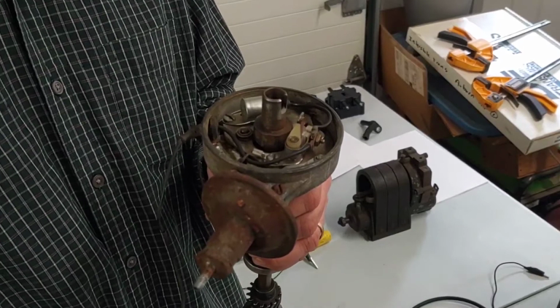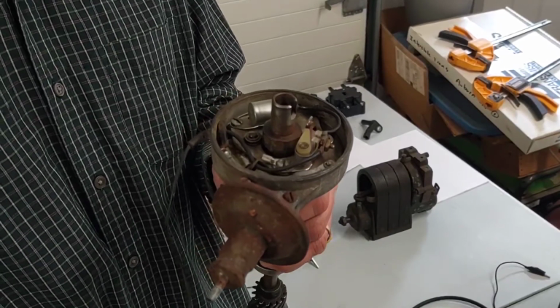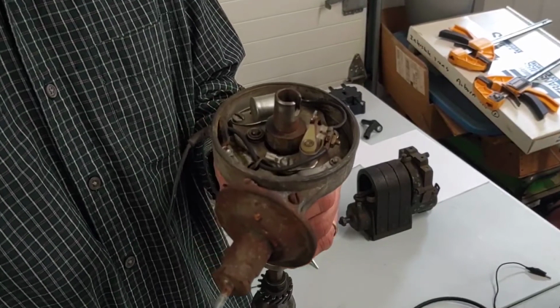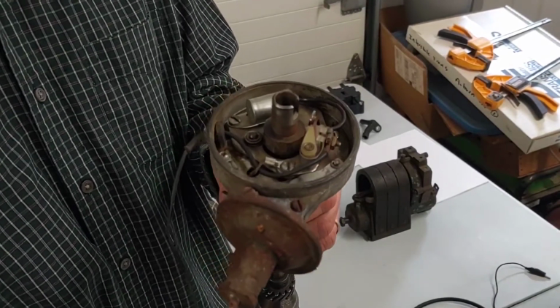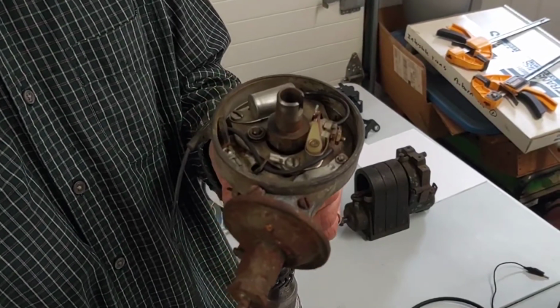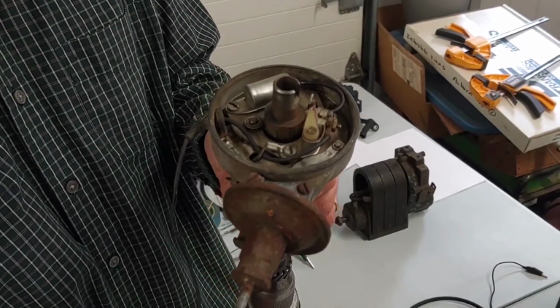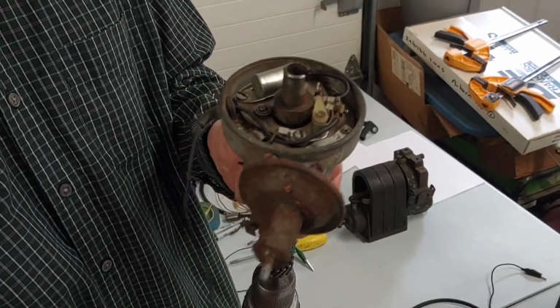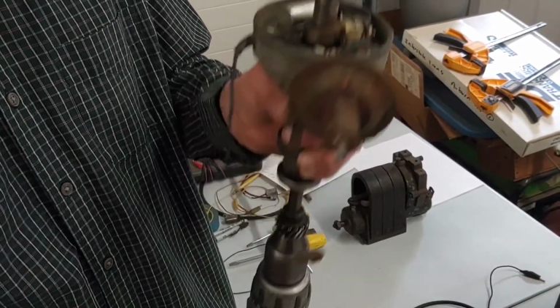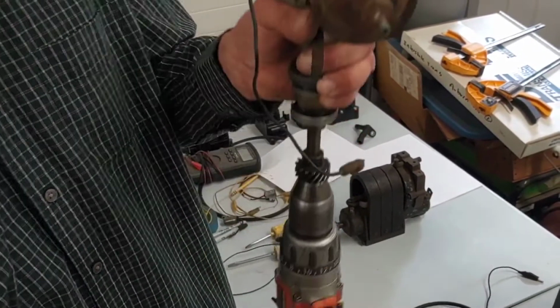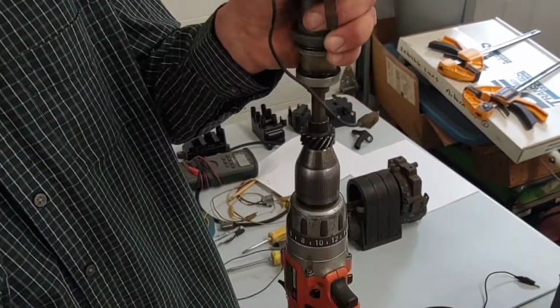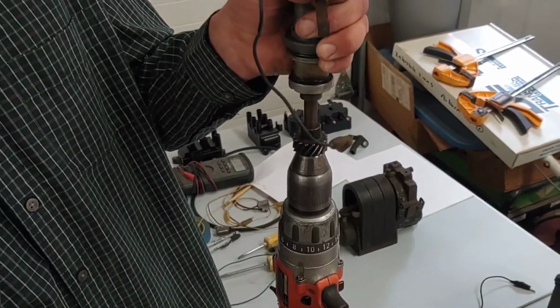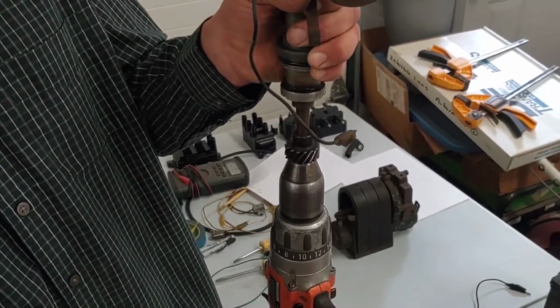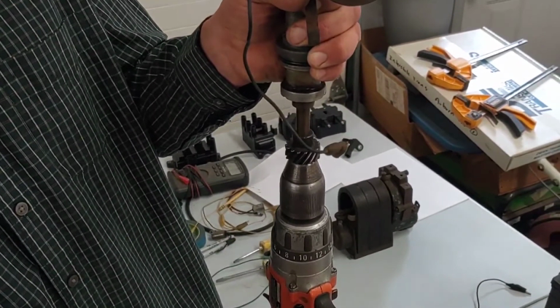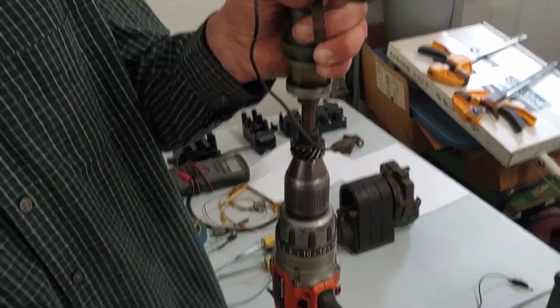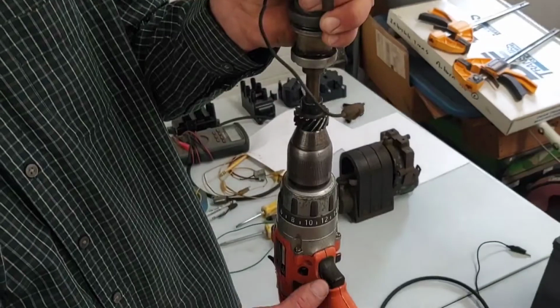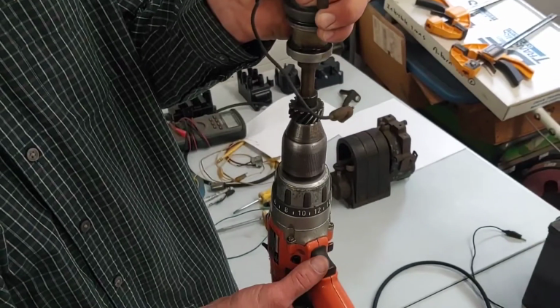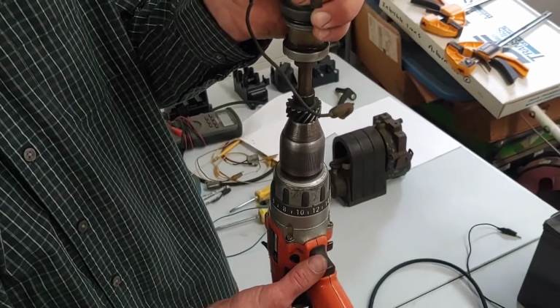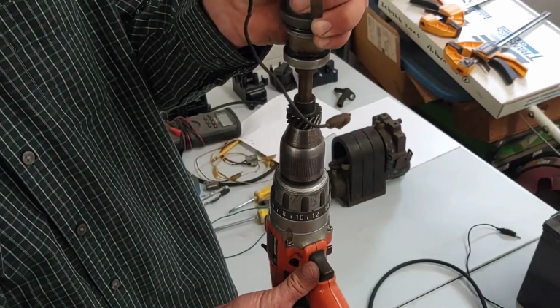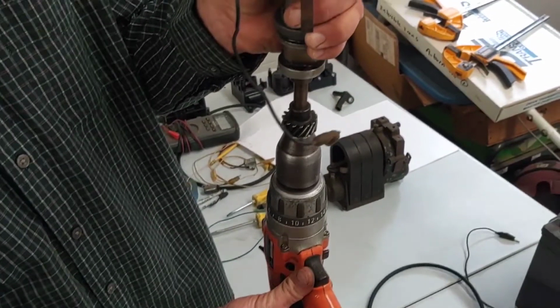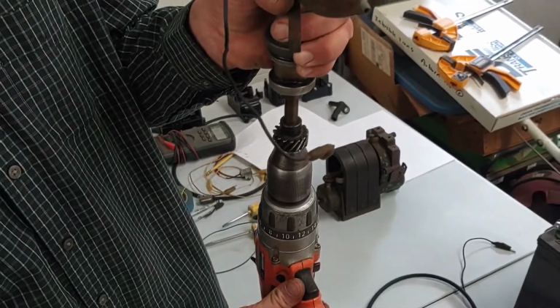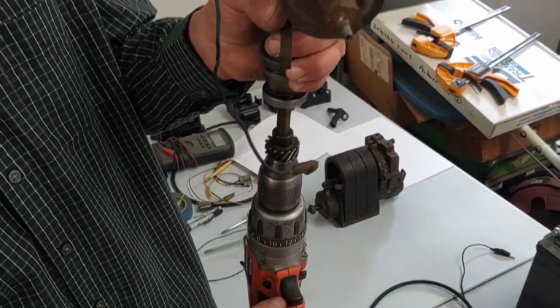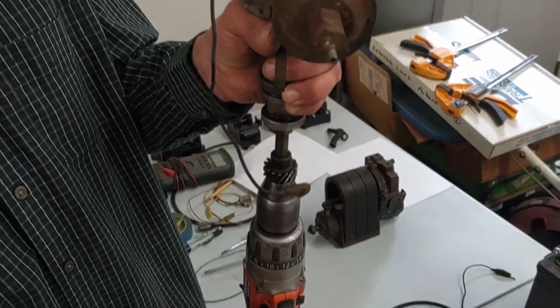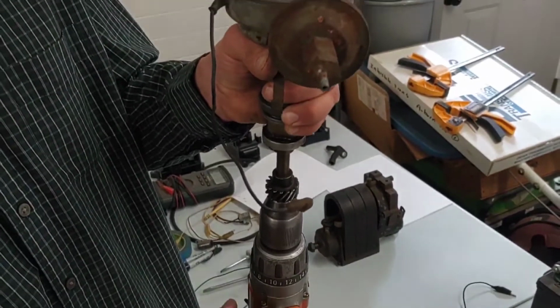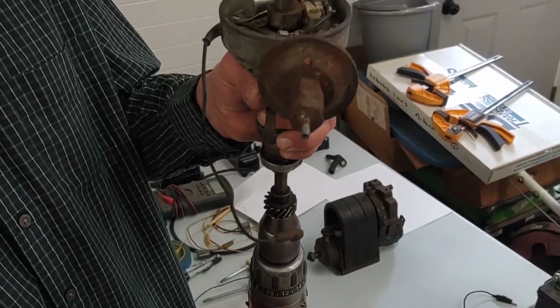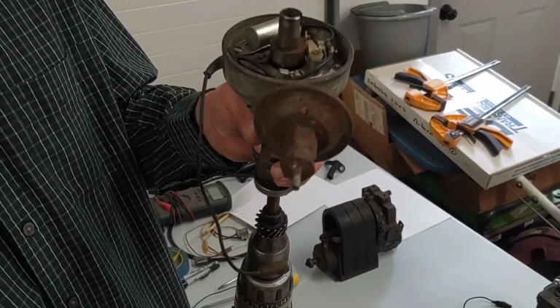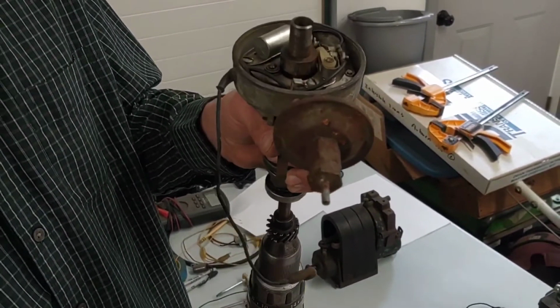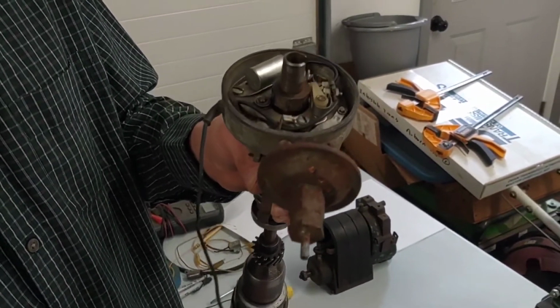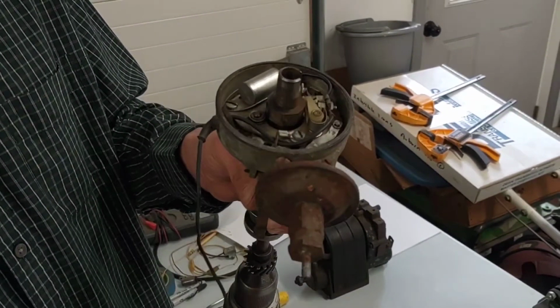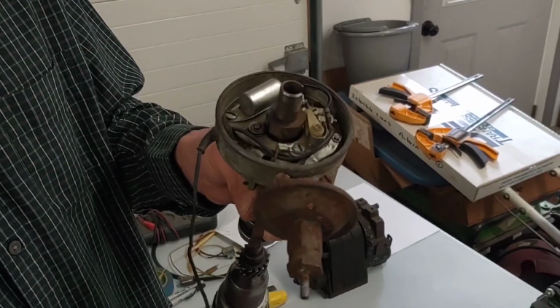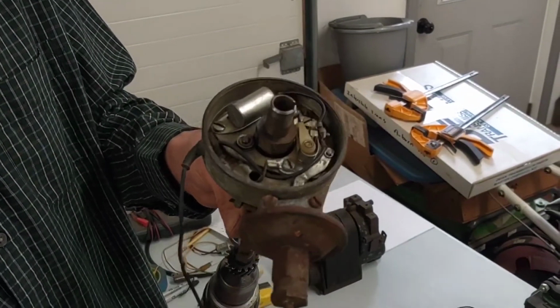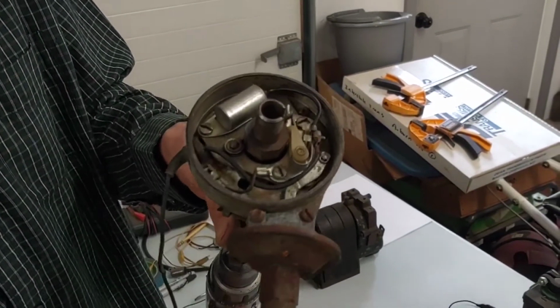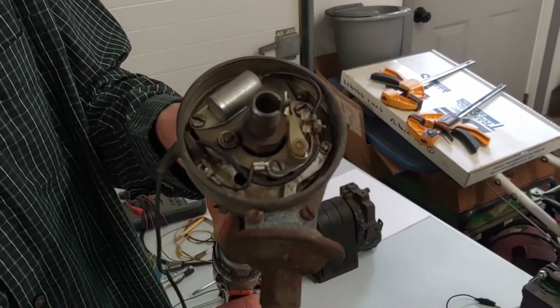Now that we have our points gapped, I also have my drill here attached to the bottom of the distributor so I don't have to spin it by hand. And we're going to wire this up so you can actually see this thing produce some sparks.